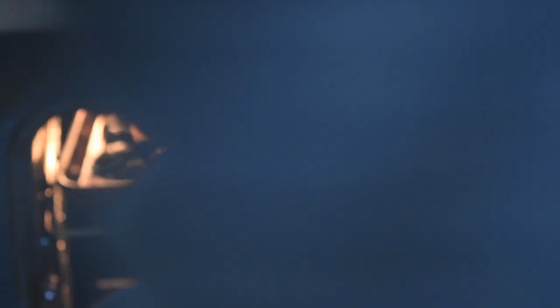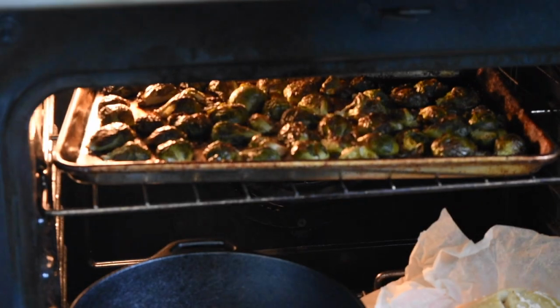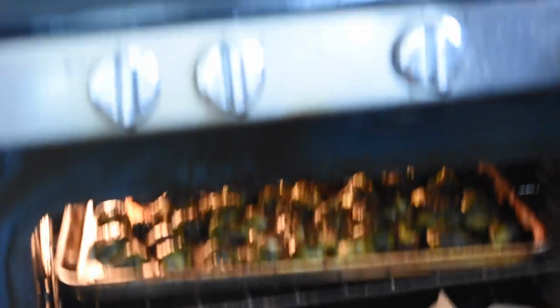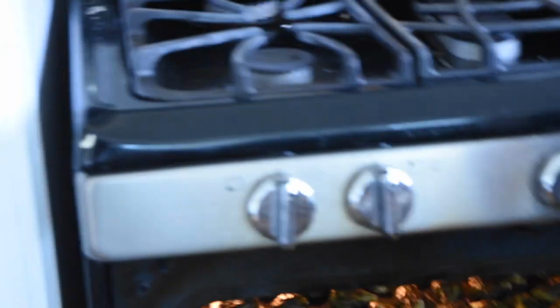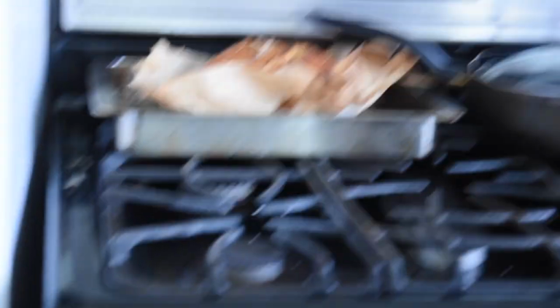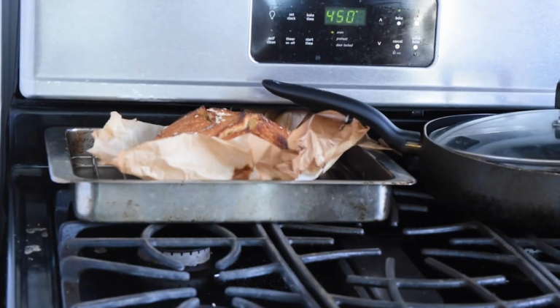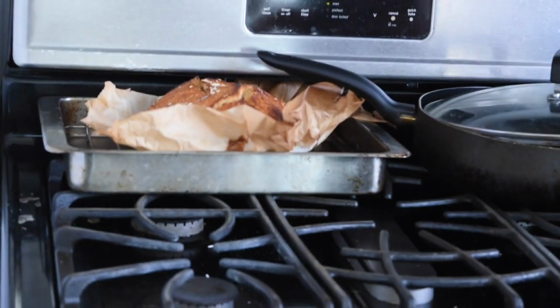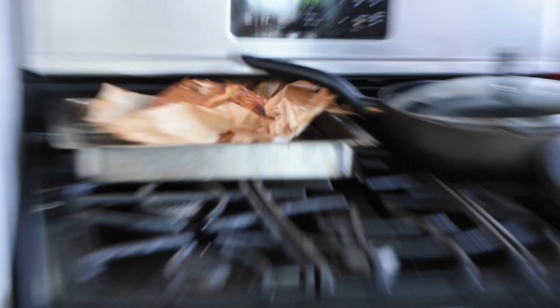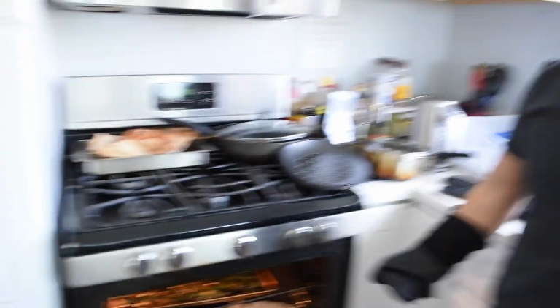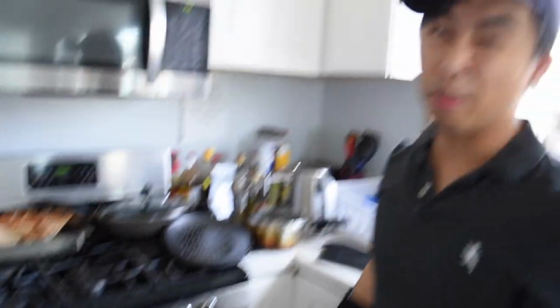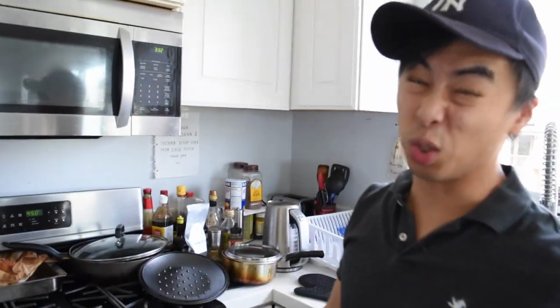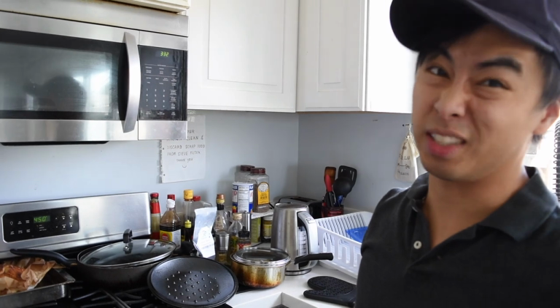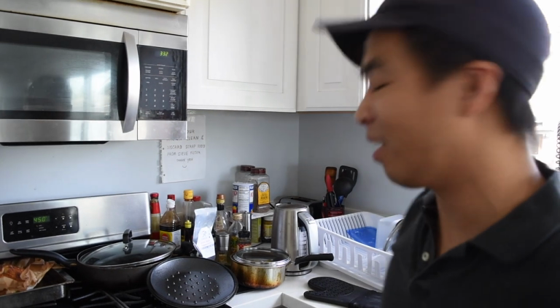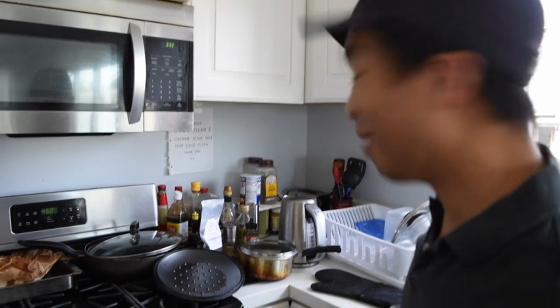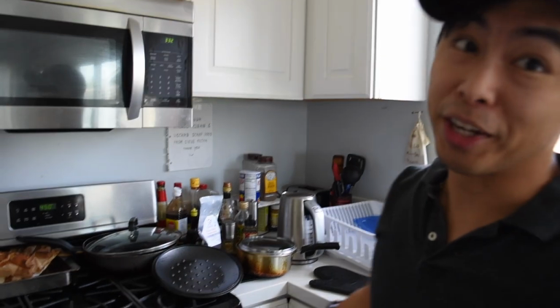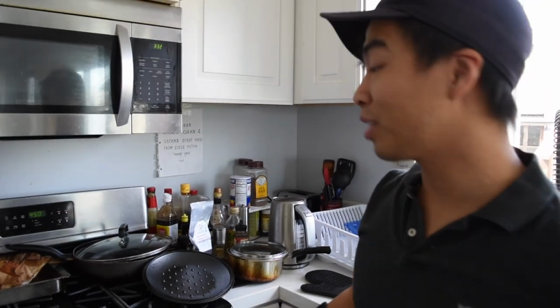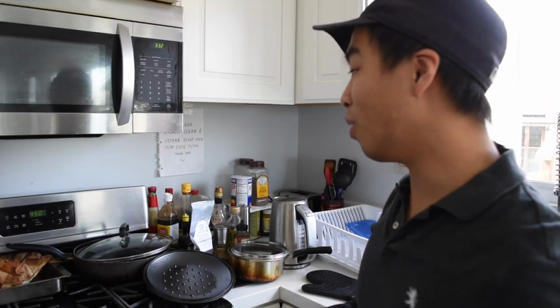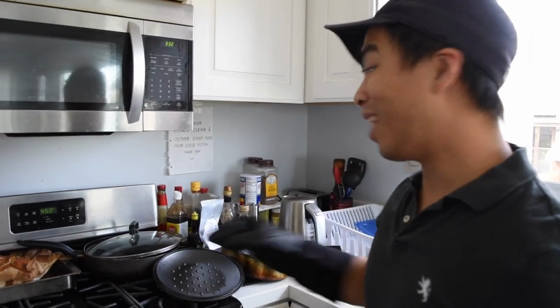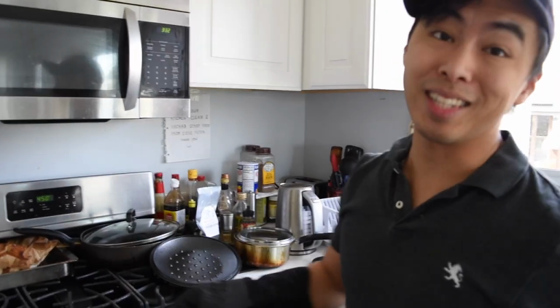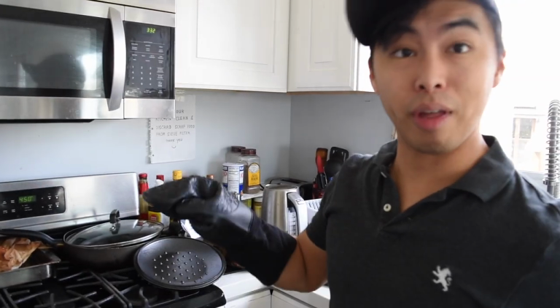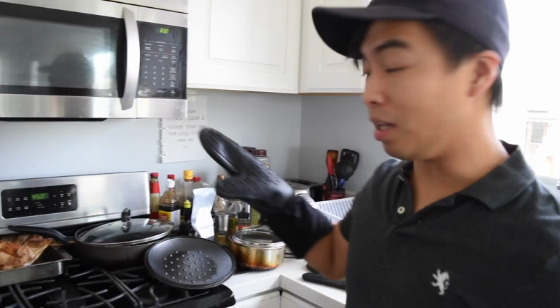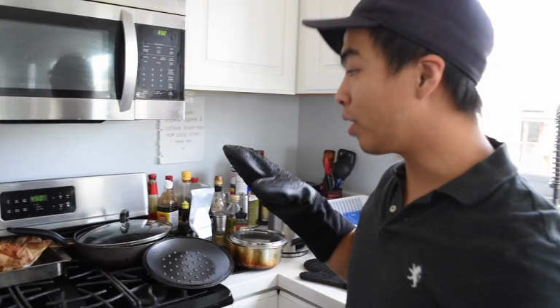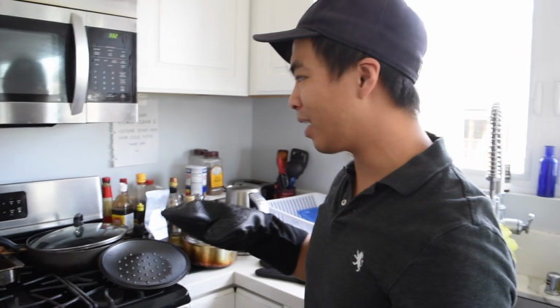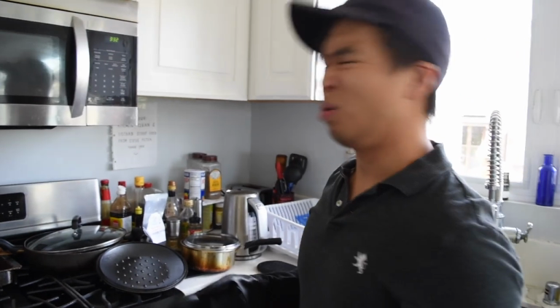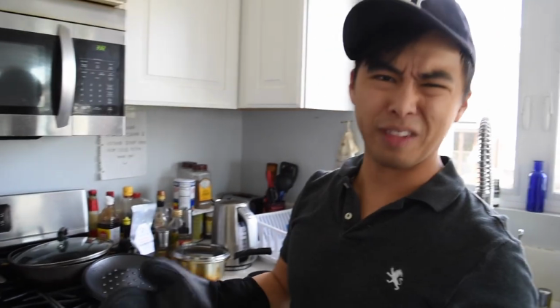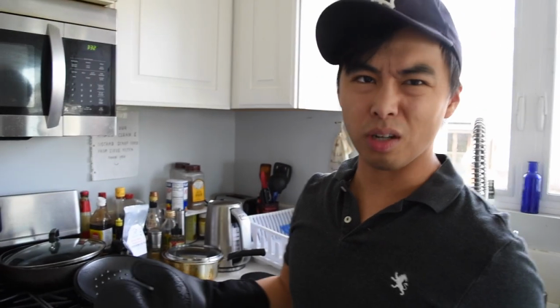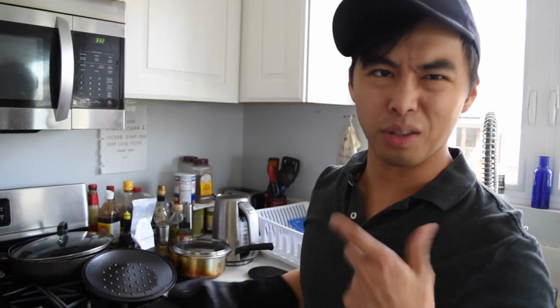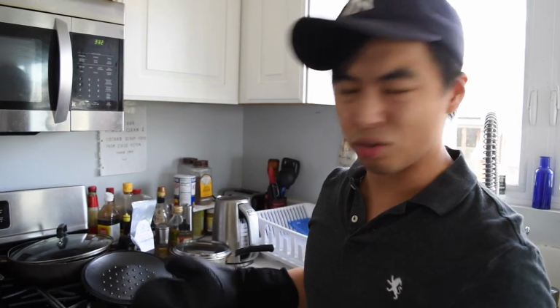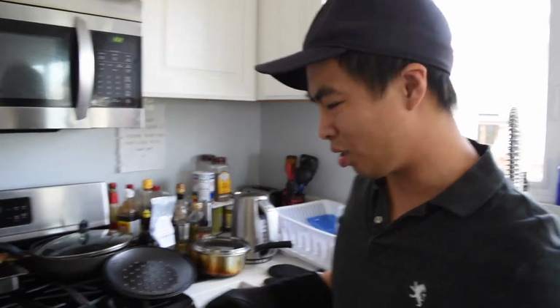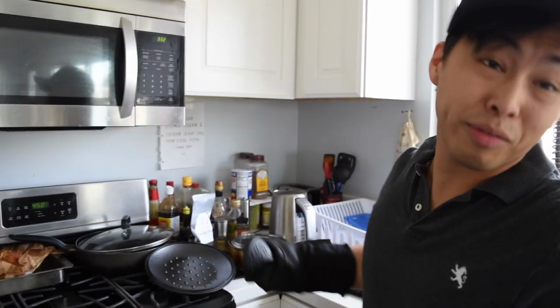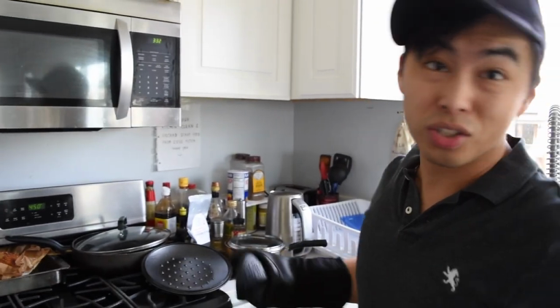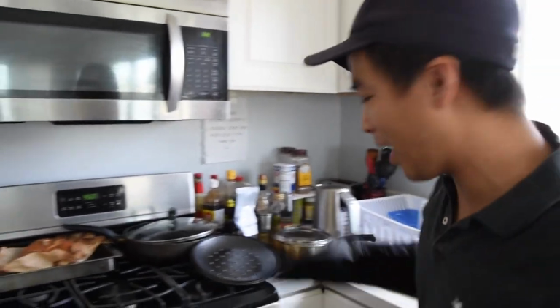The bread needs to sit for about 30 minutes, maybe an hour. I'm actually going to Google it because I forget — I'm not a baker. It needs to sit so that the gluten can set, or the flour structure, or the bread structure or whatever structure can set.